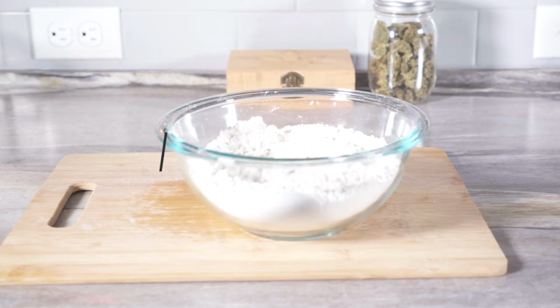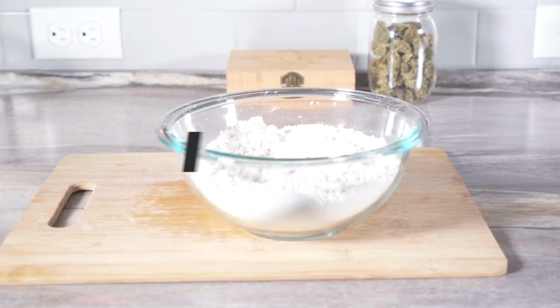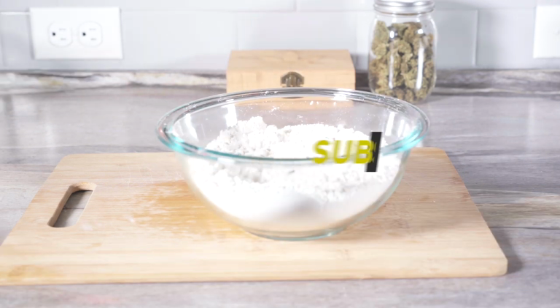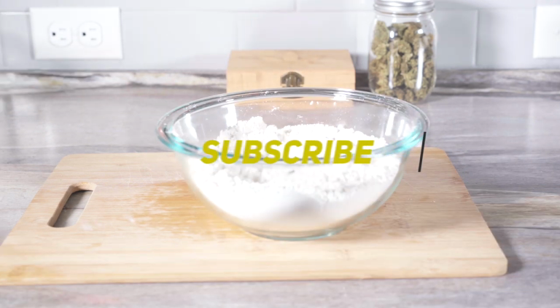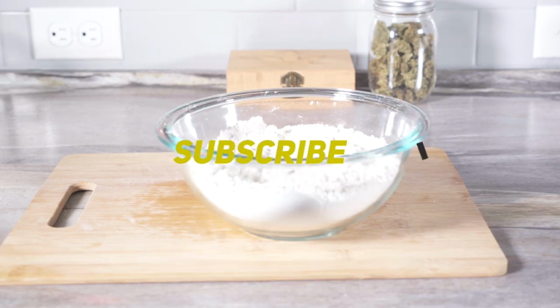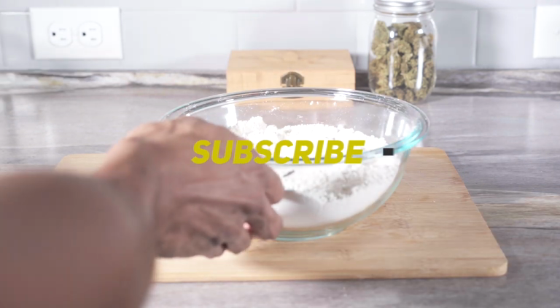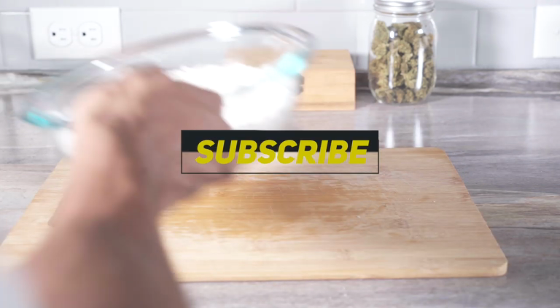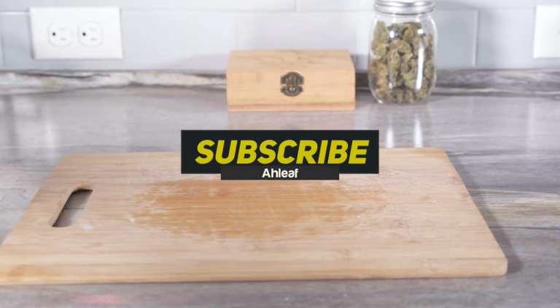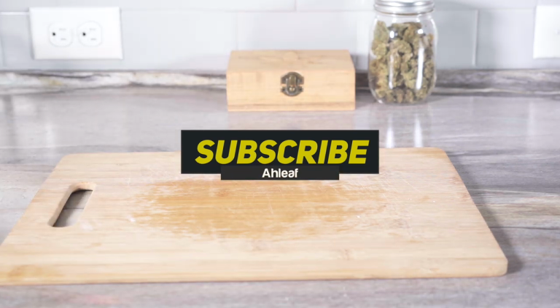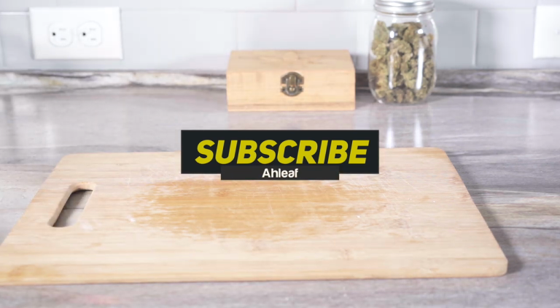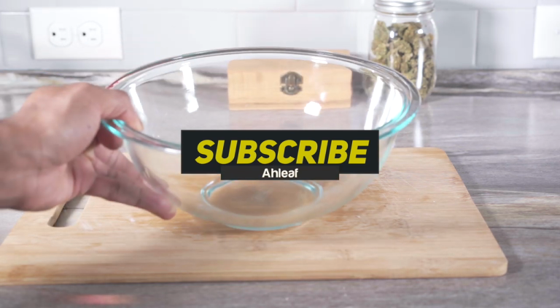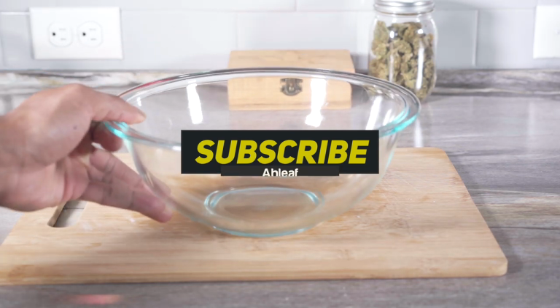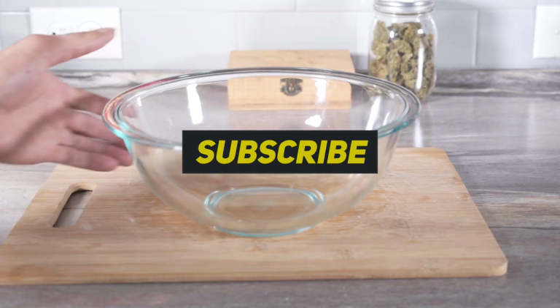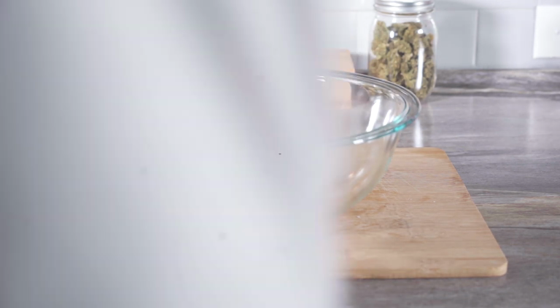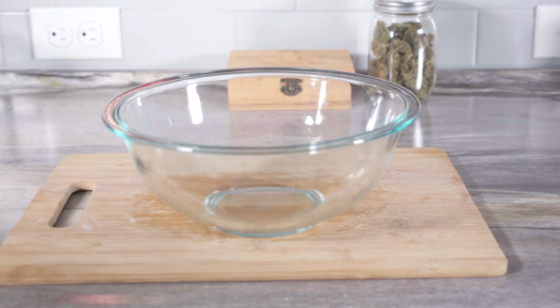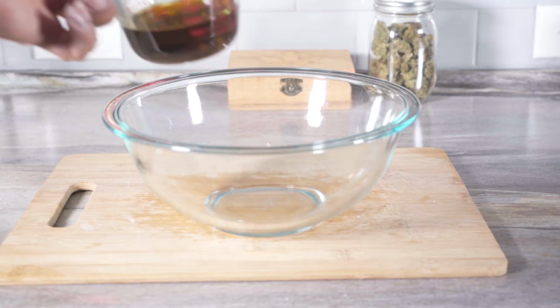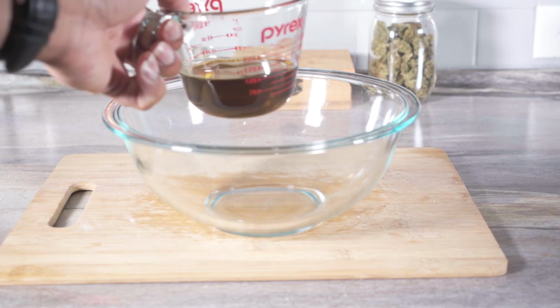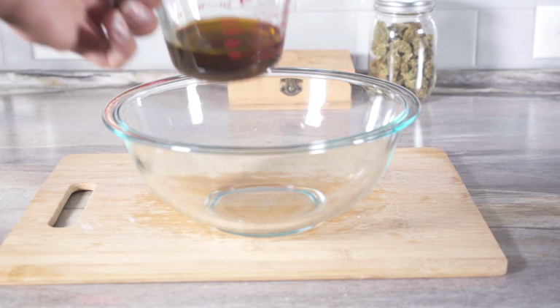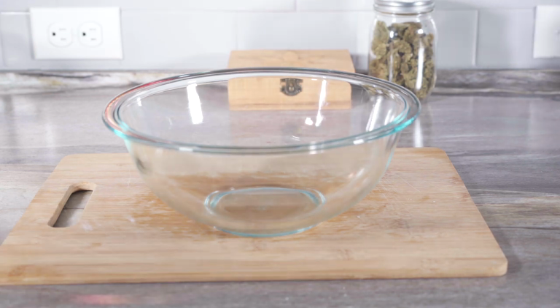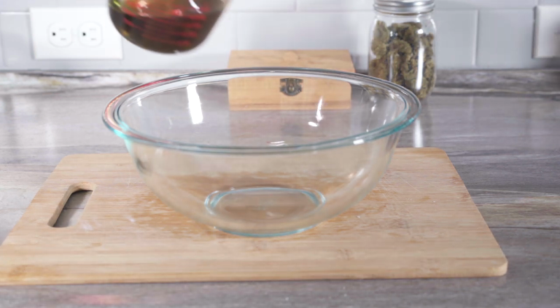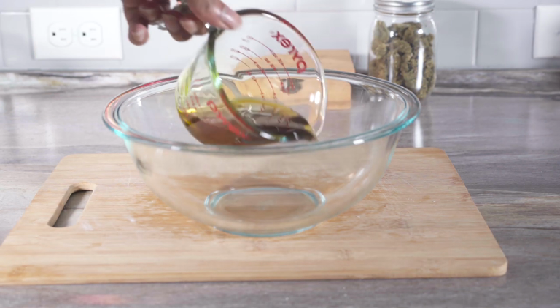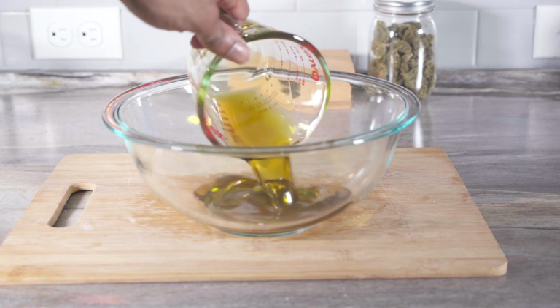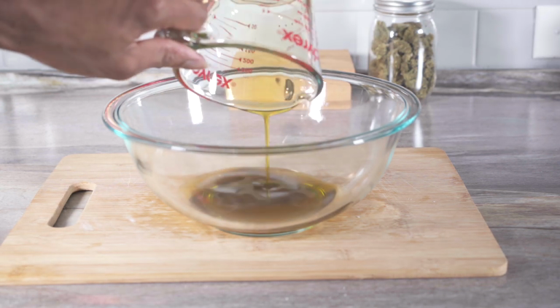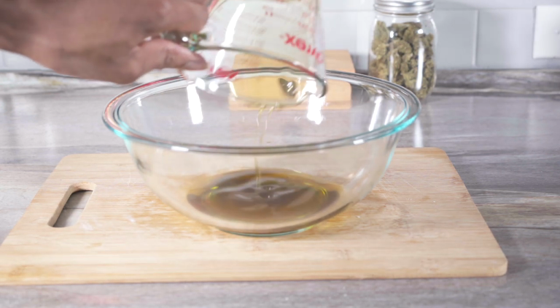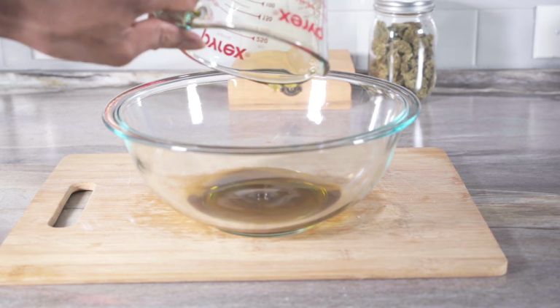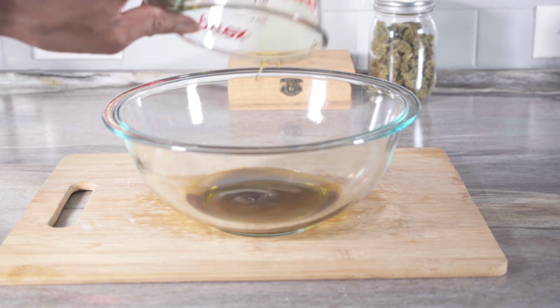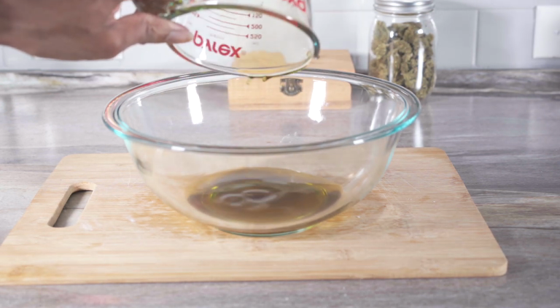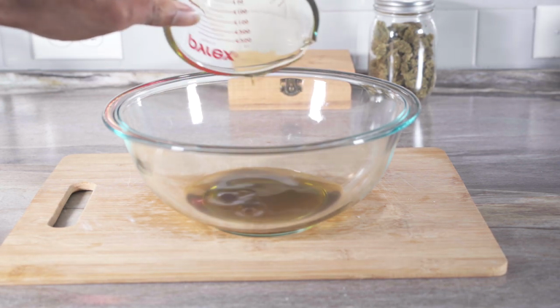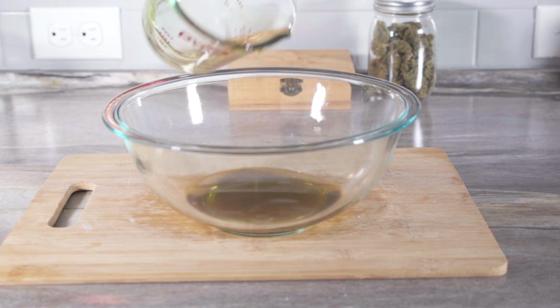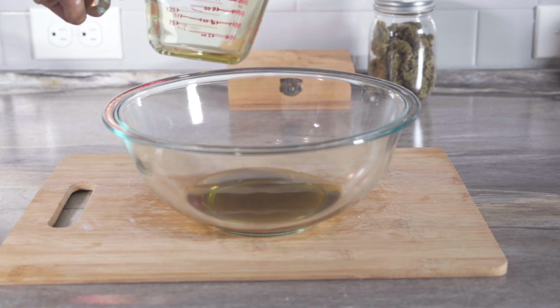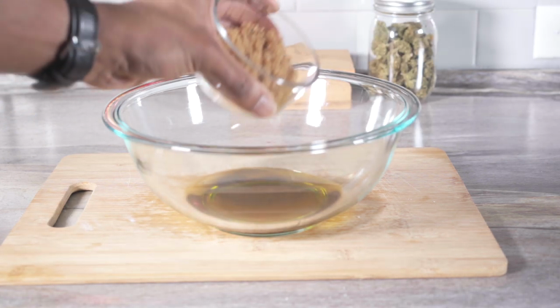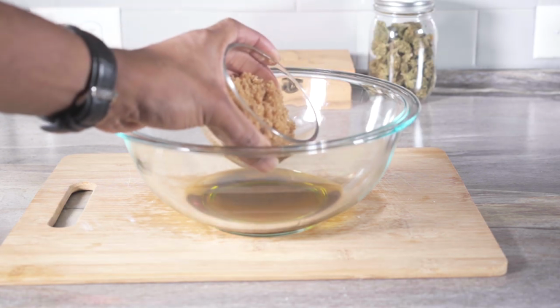Now we're going to move this bowl to the side. Add the cannabis oil, add your brown sugar.